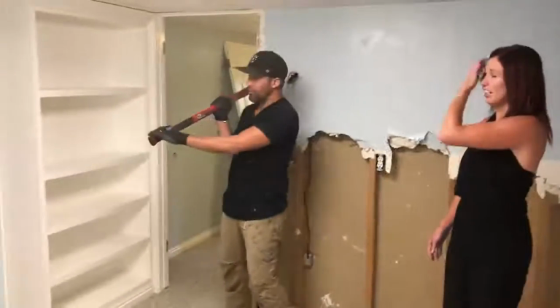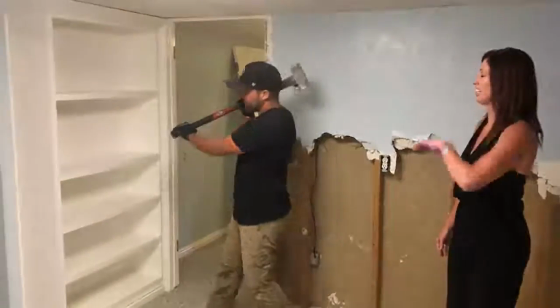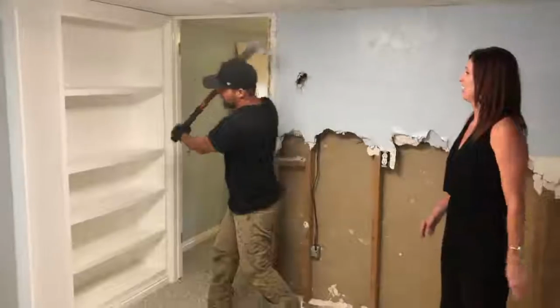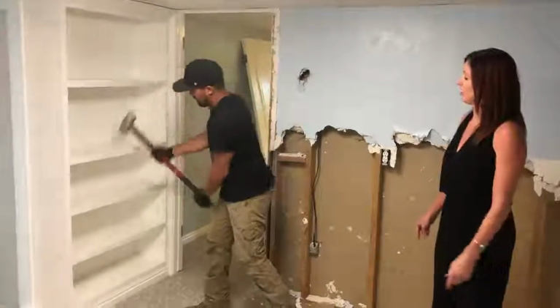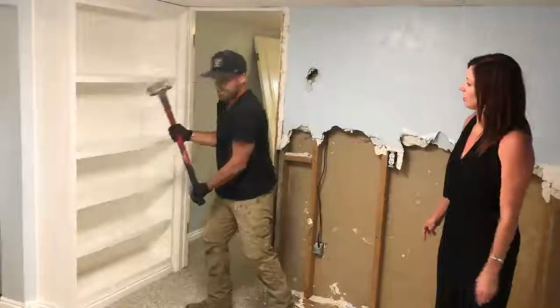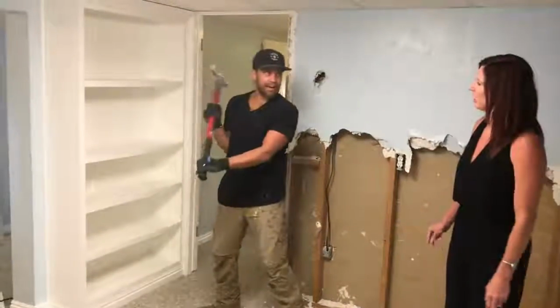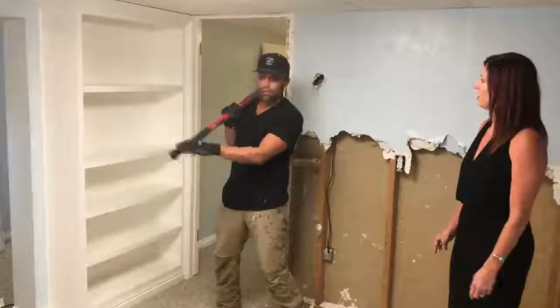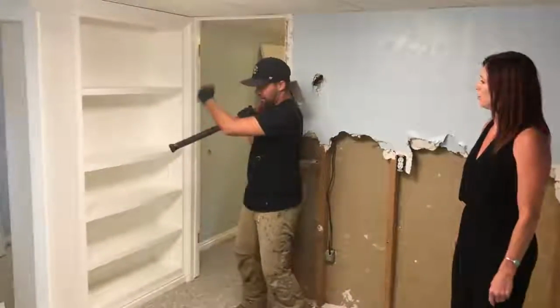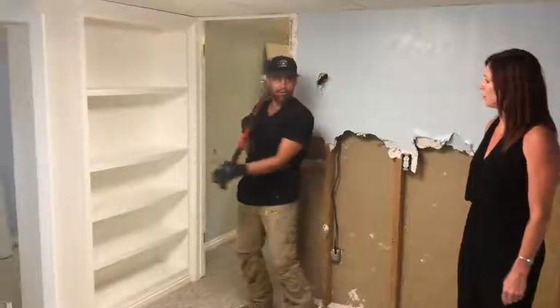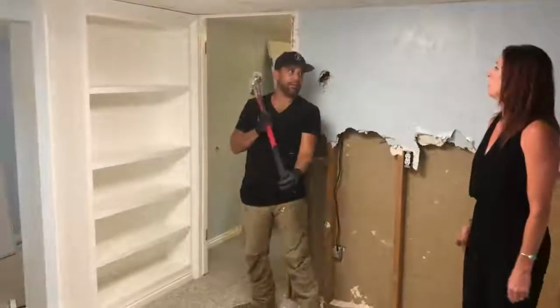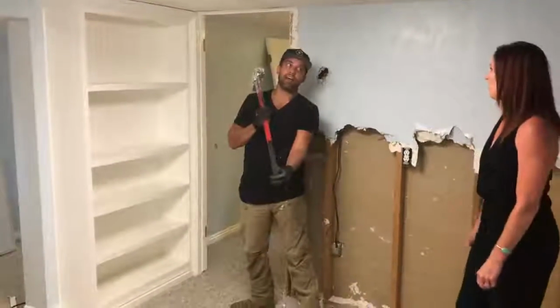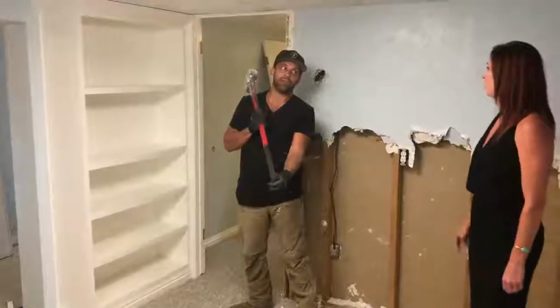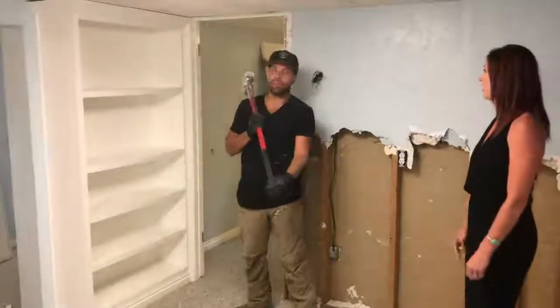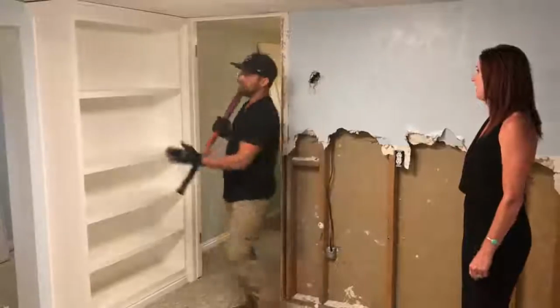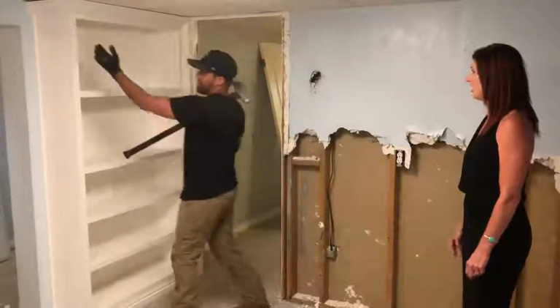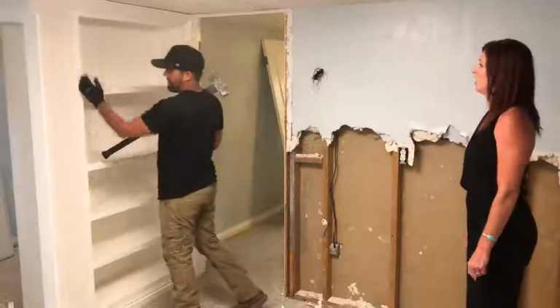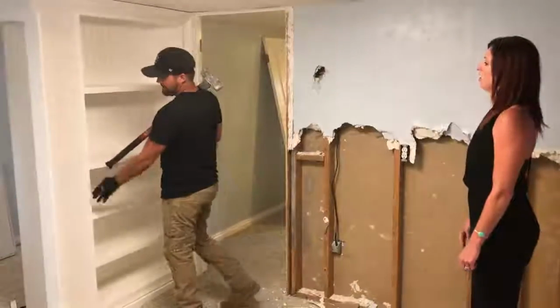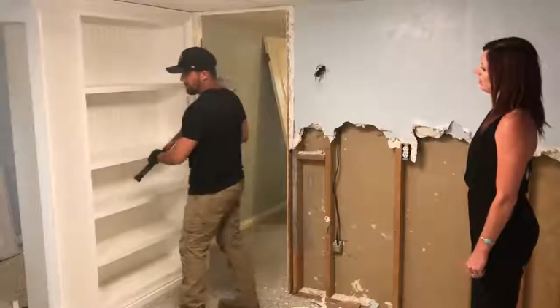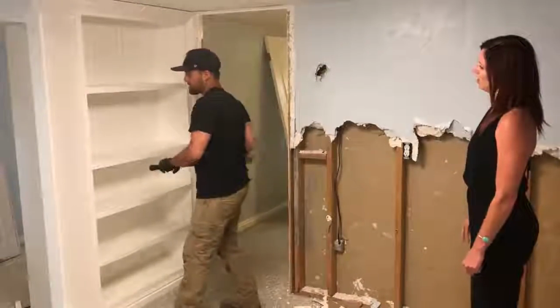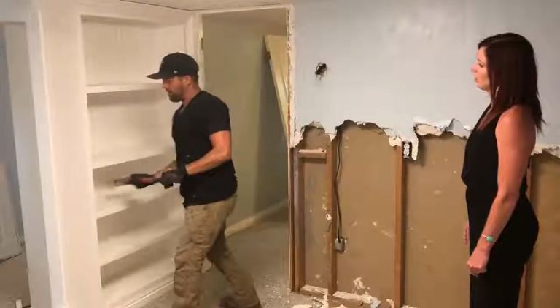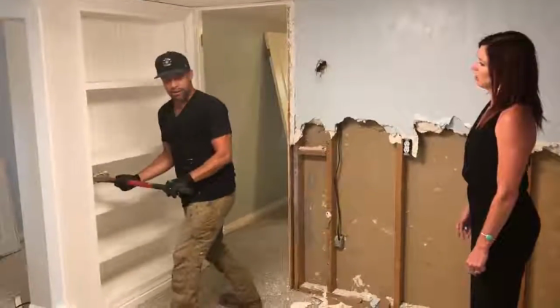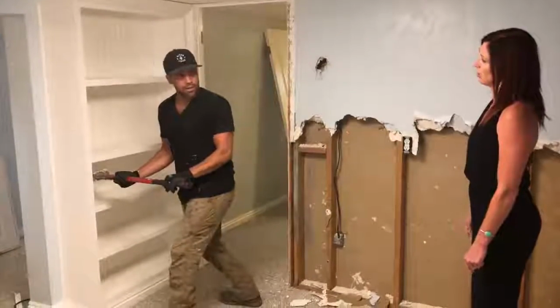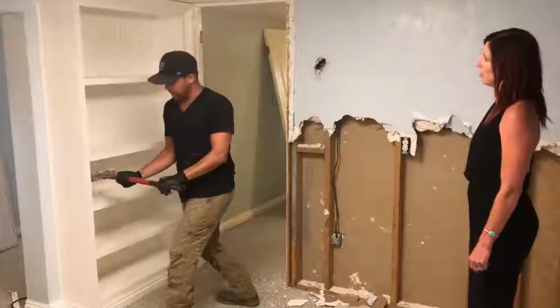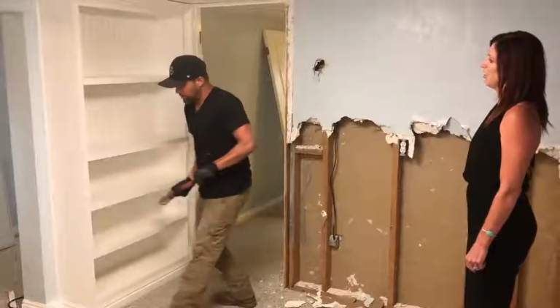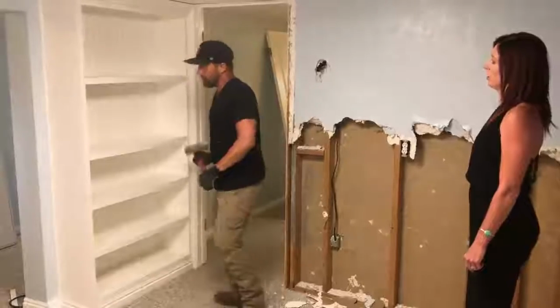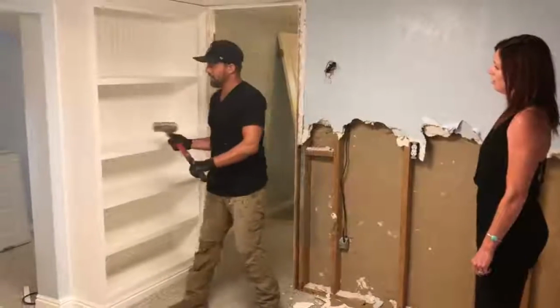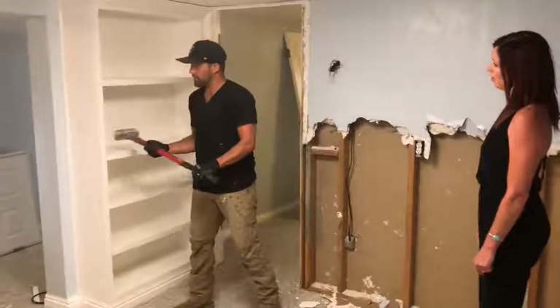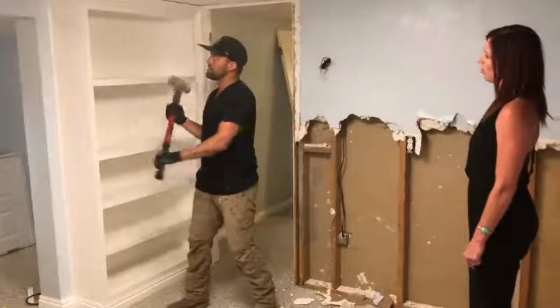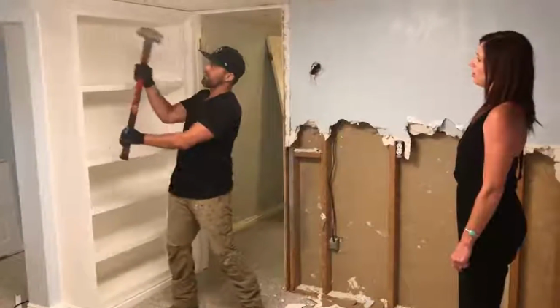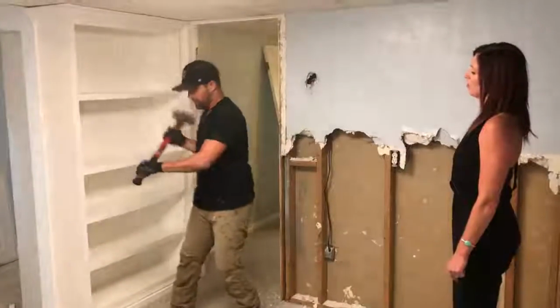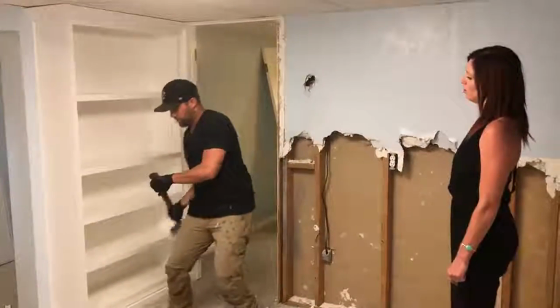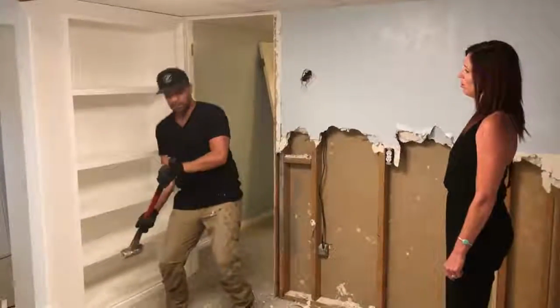Number one thing people do is they hit it in the middle because they want to knock the shelving out. That's not how you do it. You want to knock any side — you want to knock the side off. But you don't want to hit here.